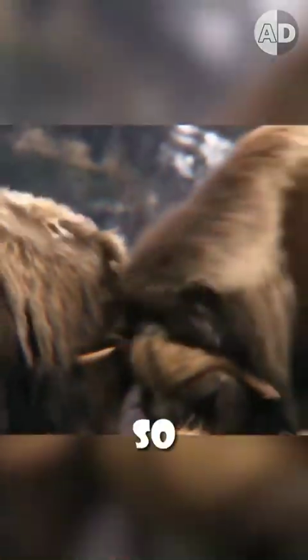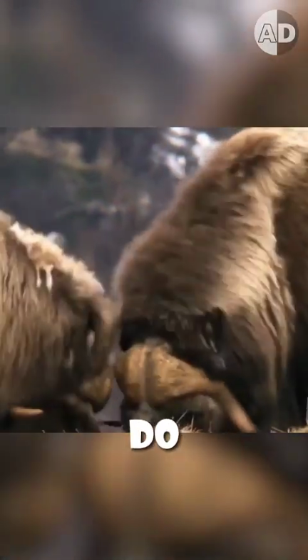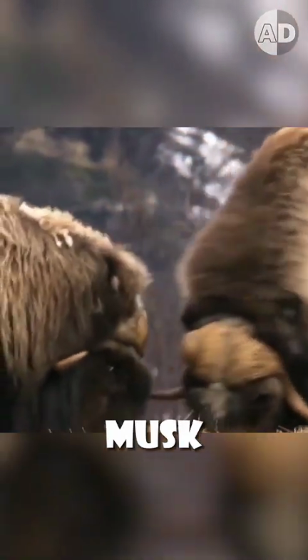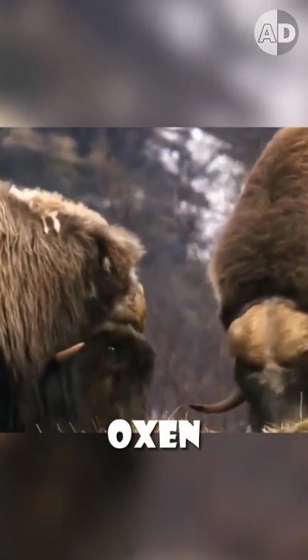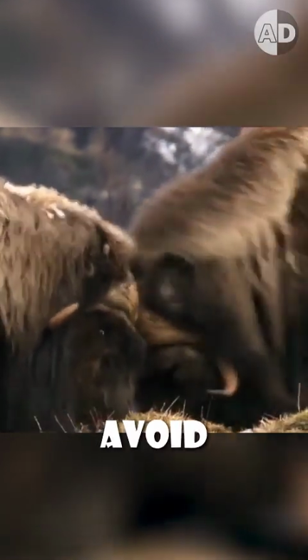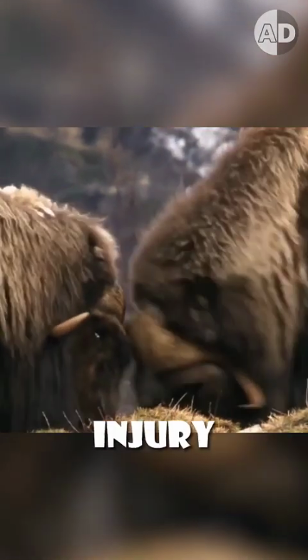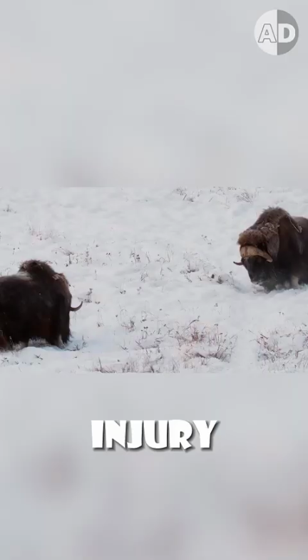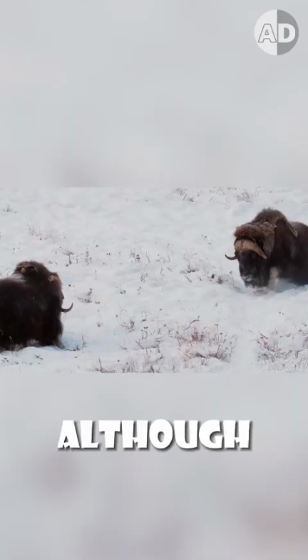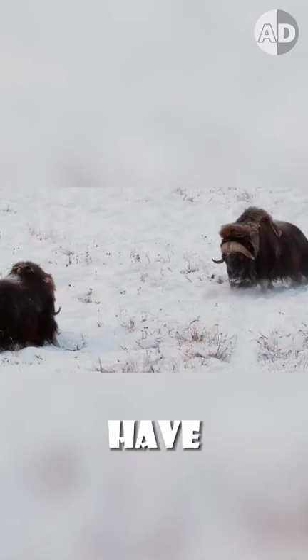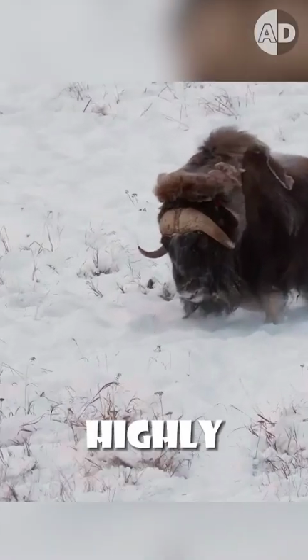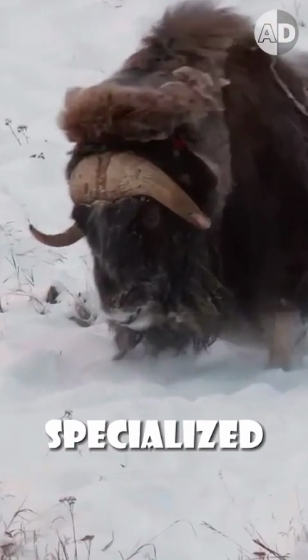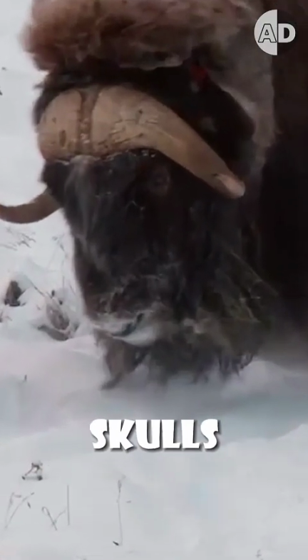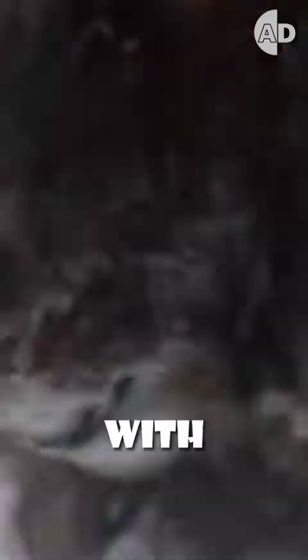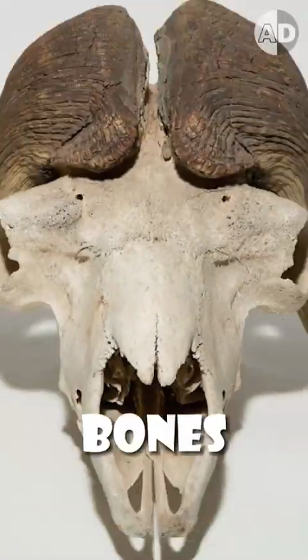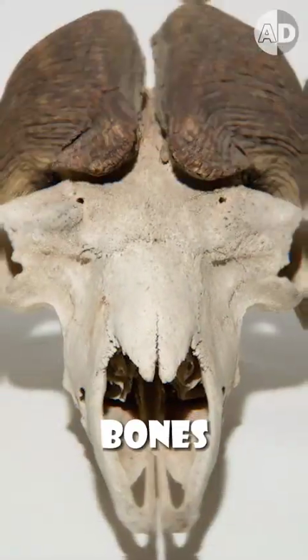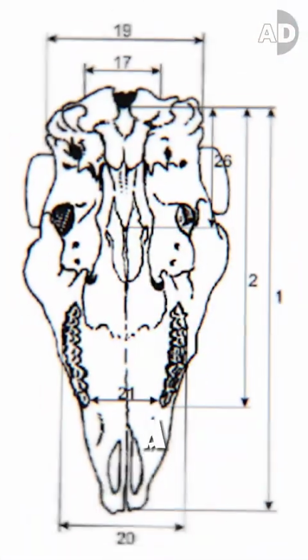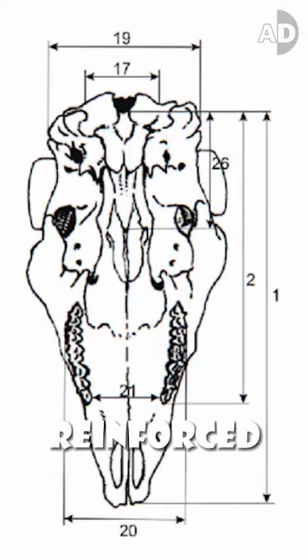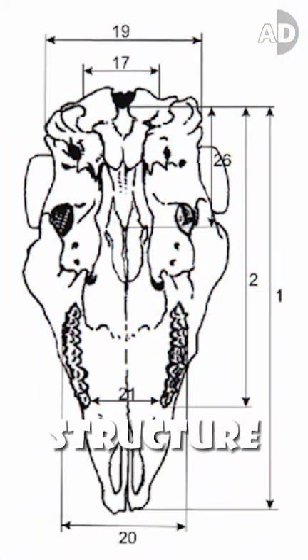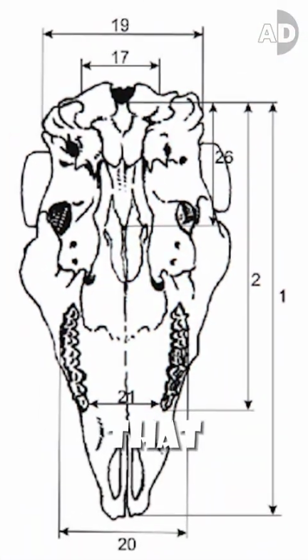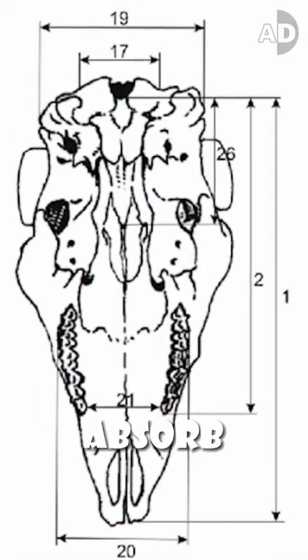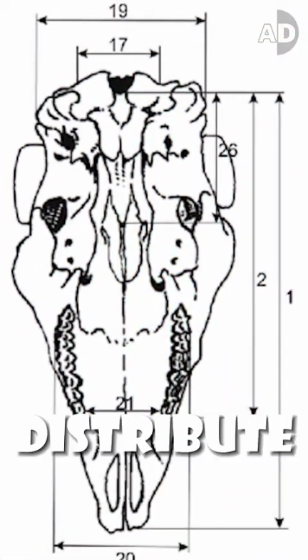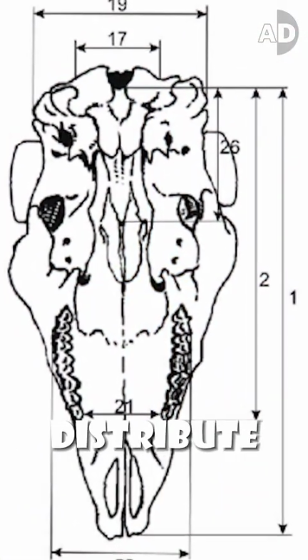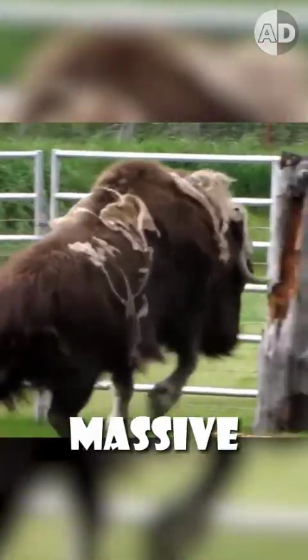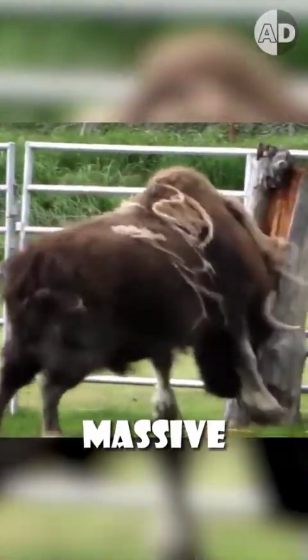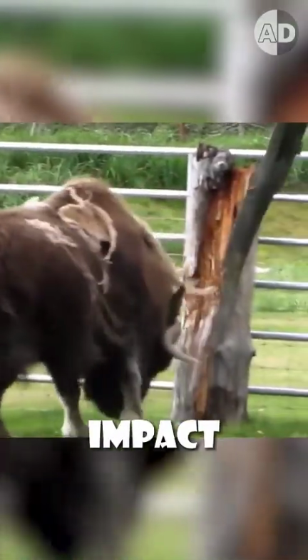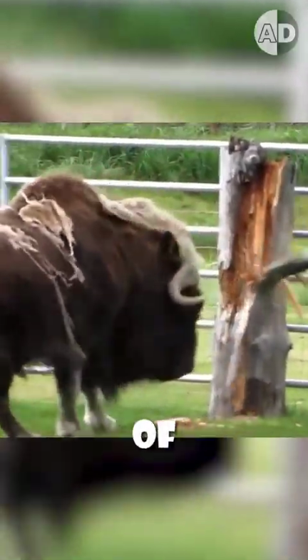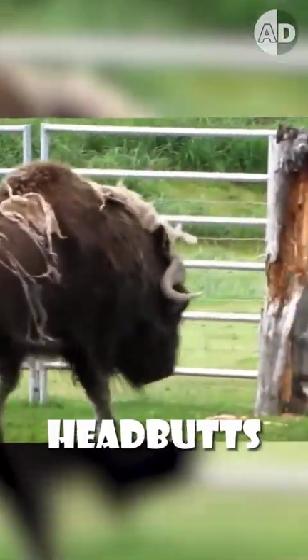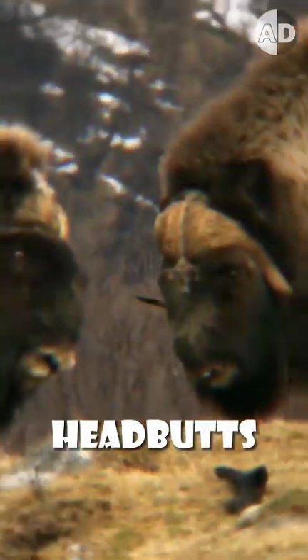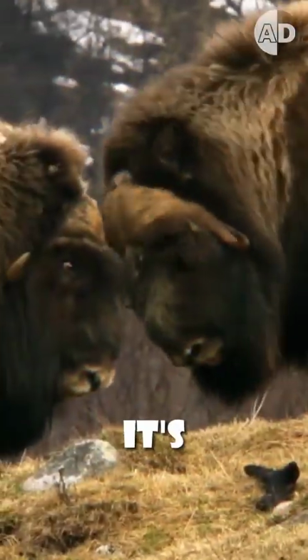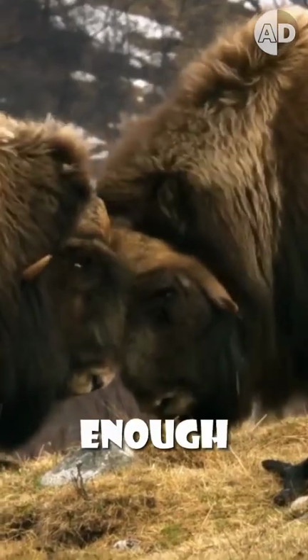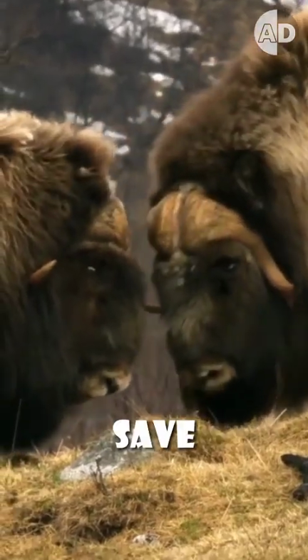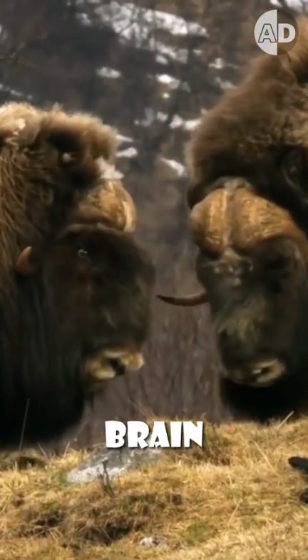So how do musk oxen avoid injury? Although they have highly specialized skulls with thick bones and a reinforced structure that can absorb and distribute the massive impact force of headbutts, it's not enough to save their brain.